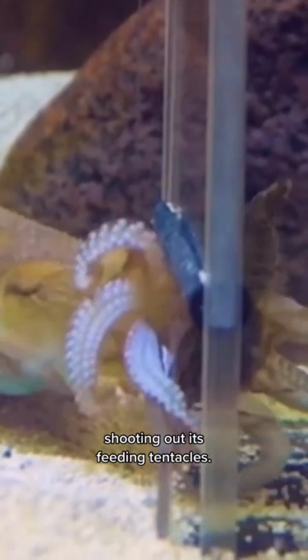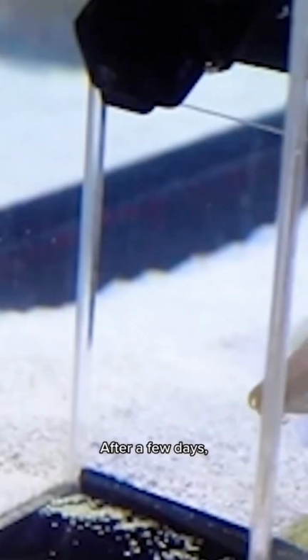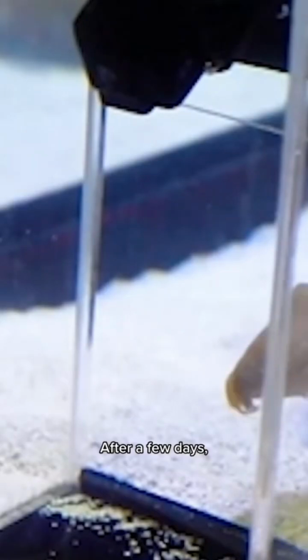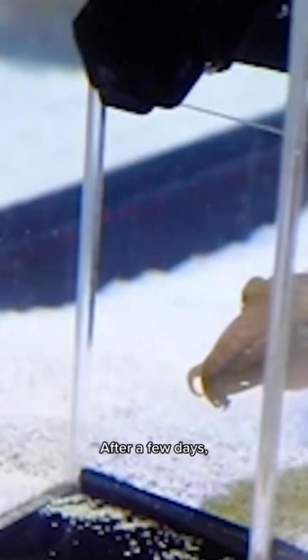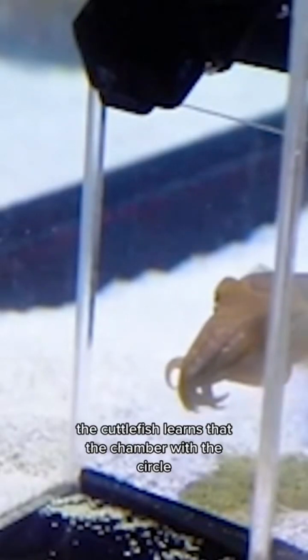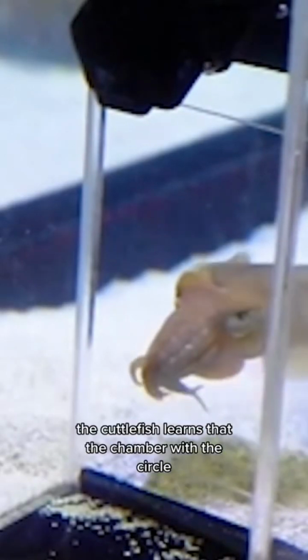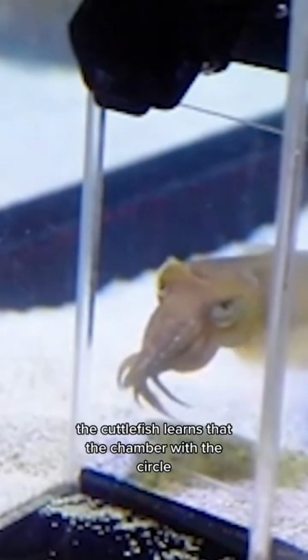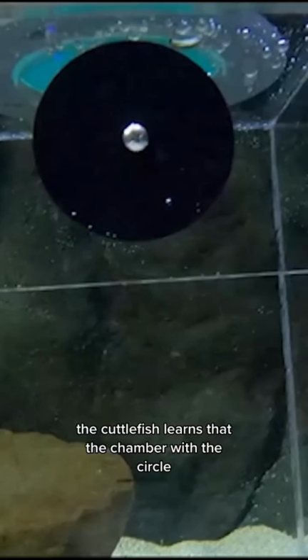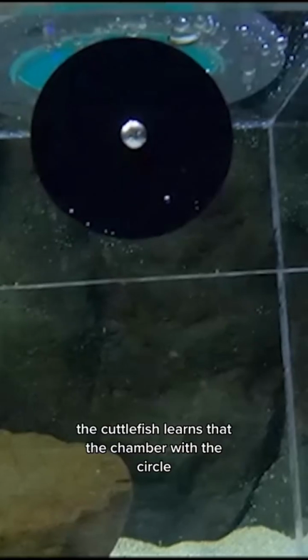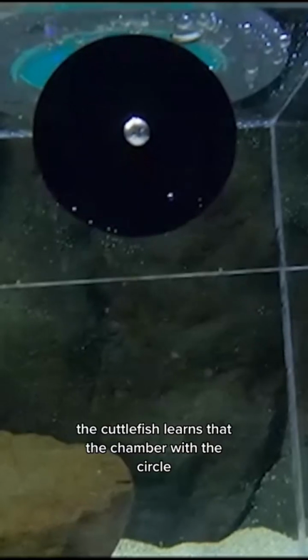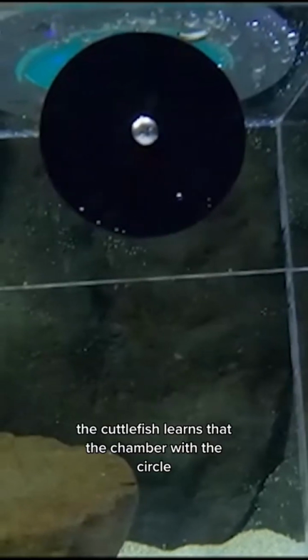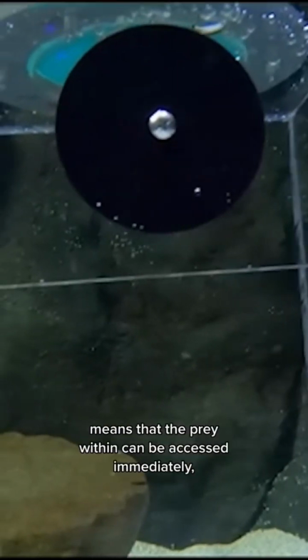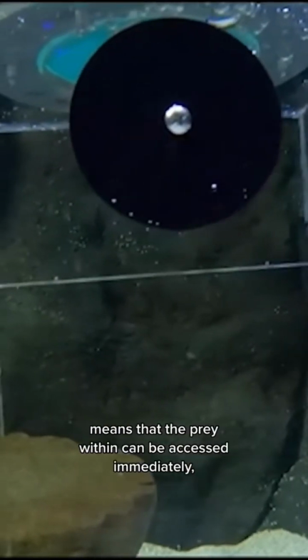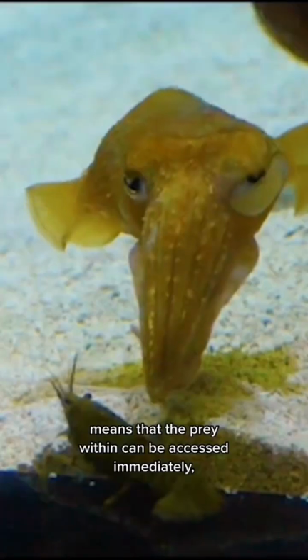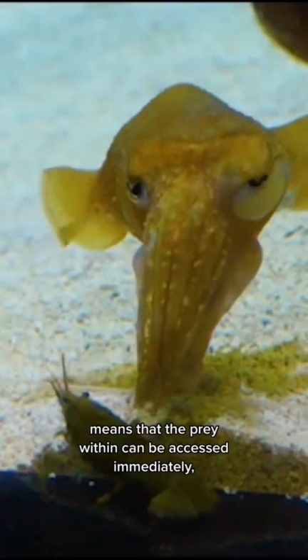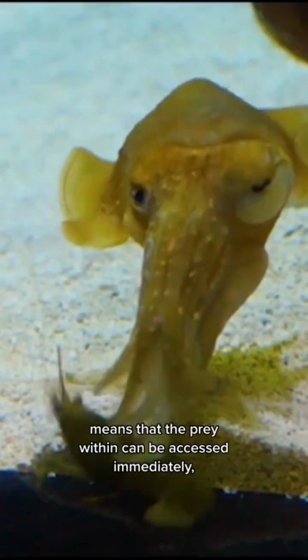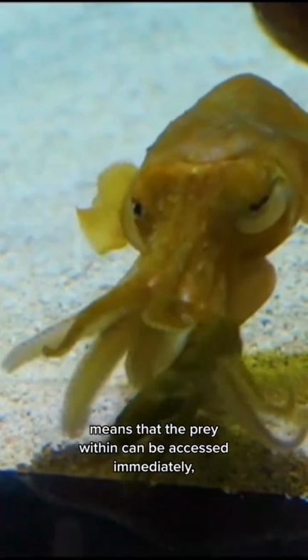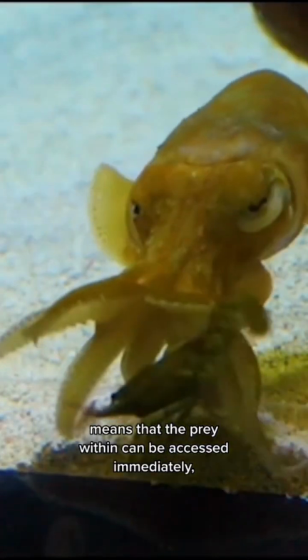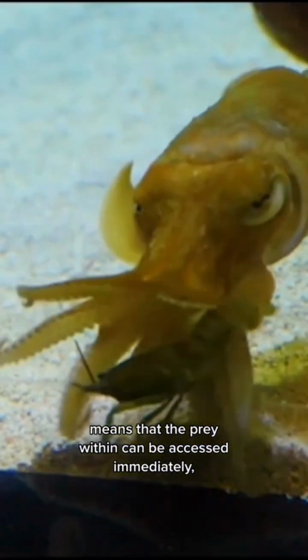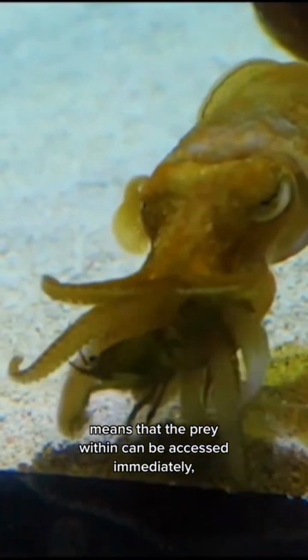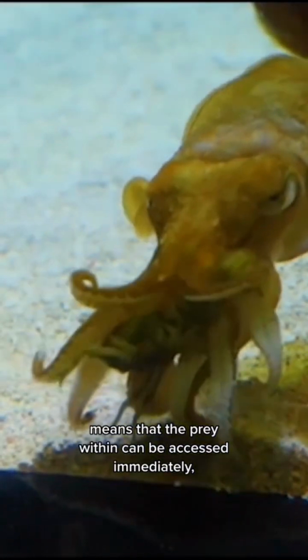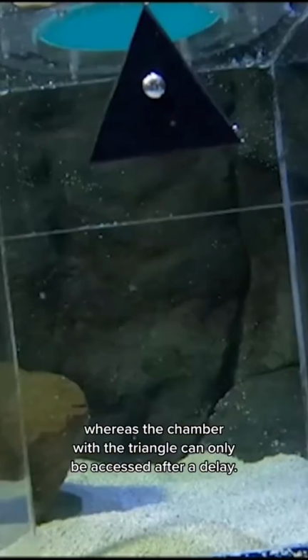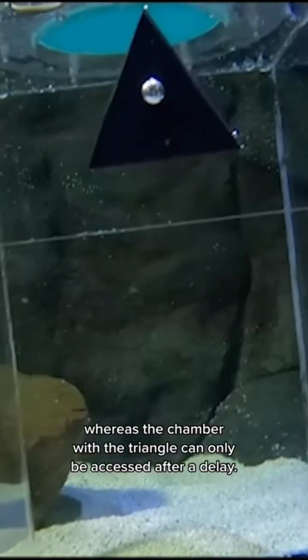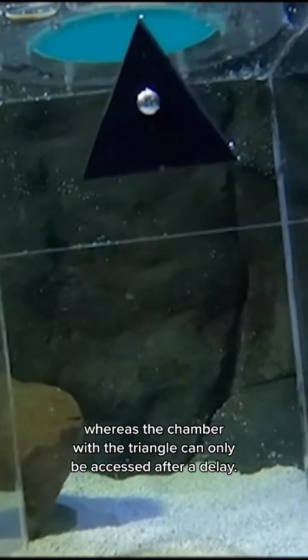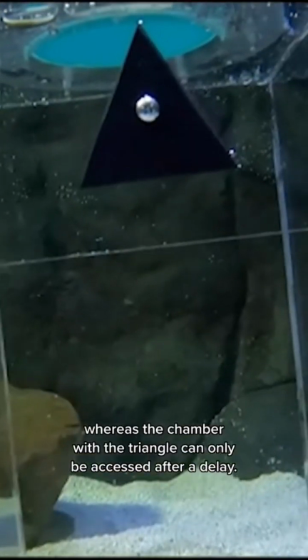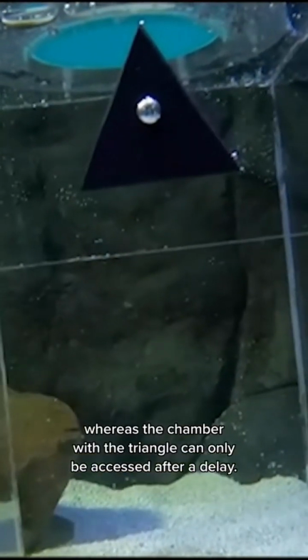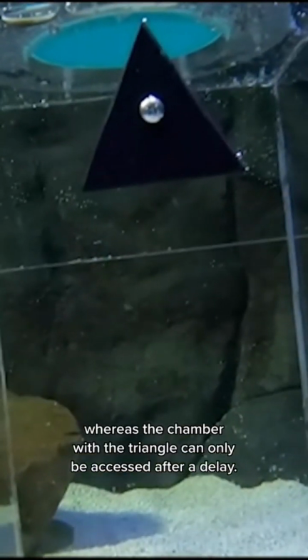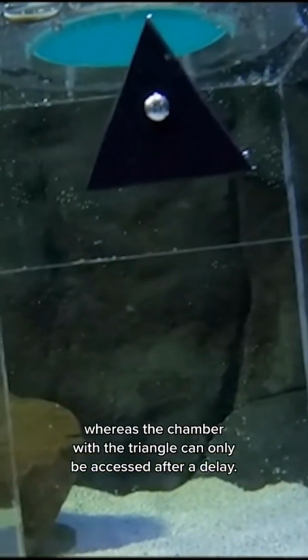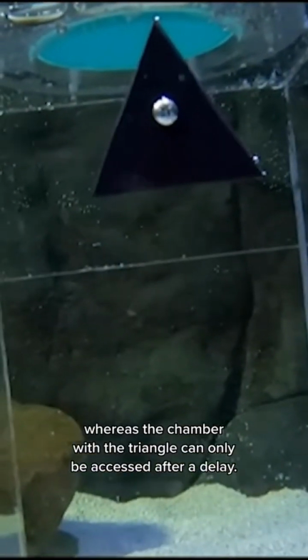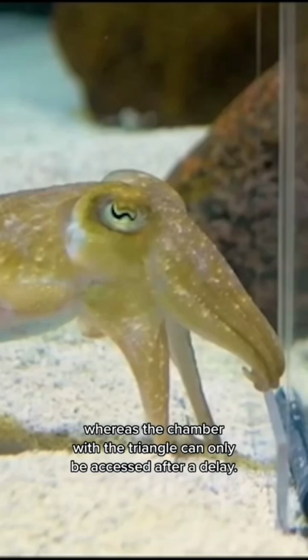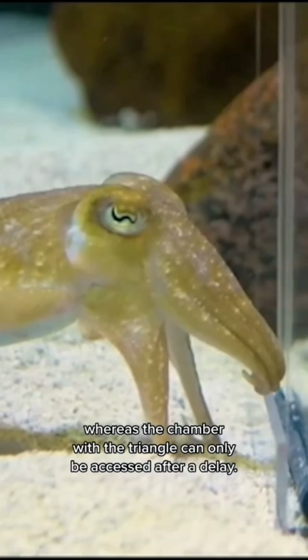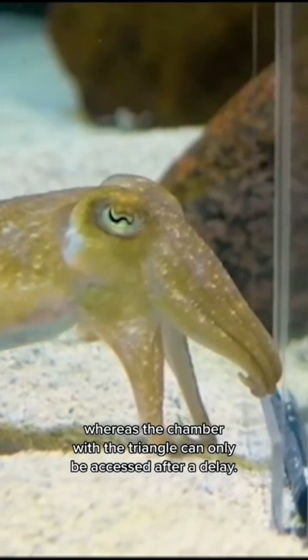After a few days, the cuttlefish learns that the chamber with the circle means that the prey within can be accessed immediately, whereas the chamber with the triangle can only be accessed after a delay.